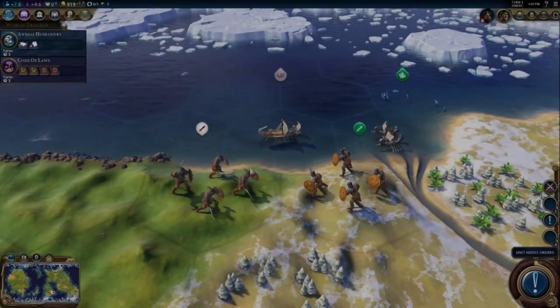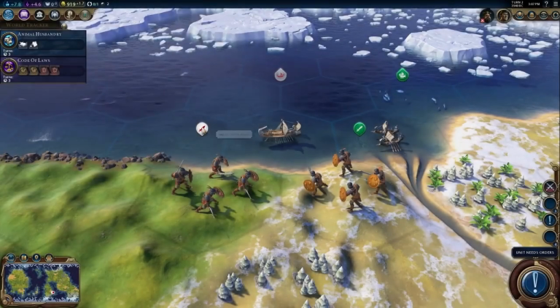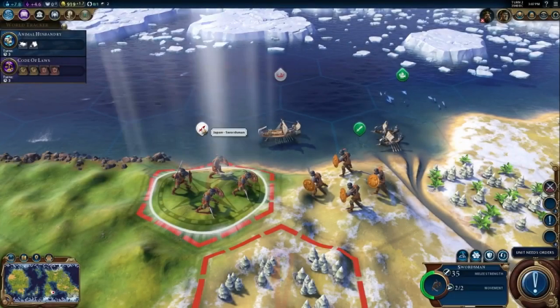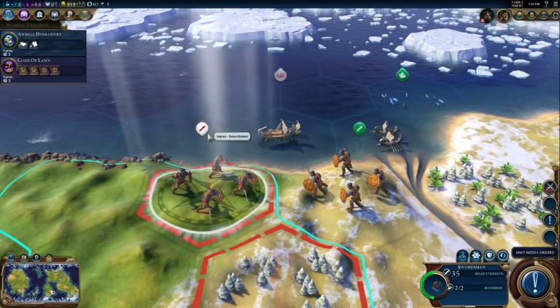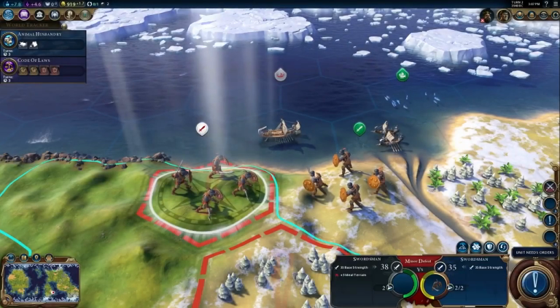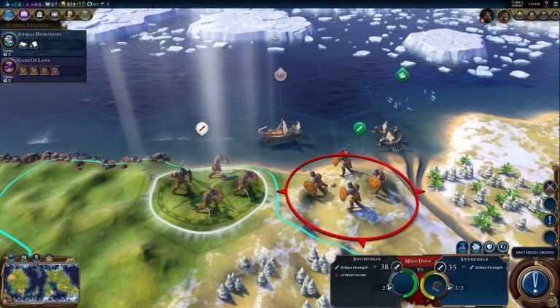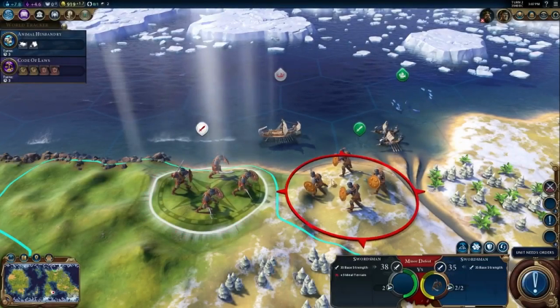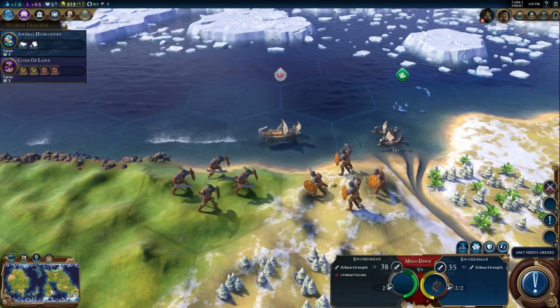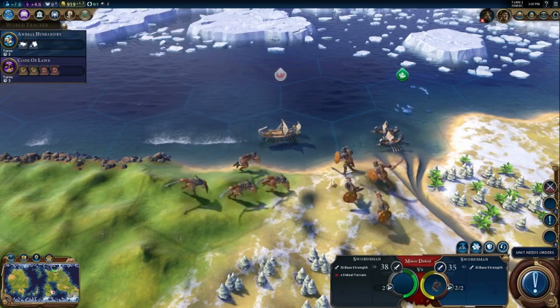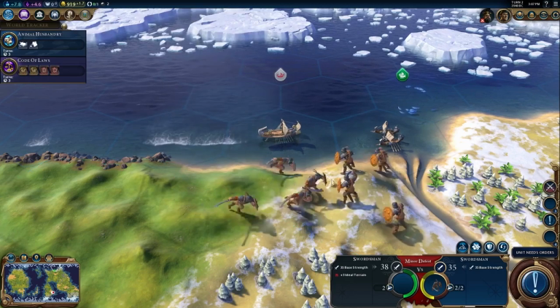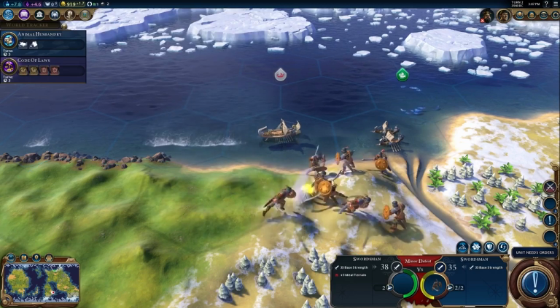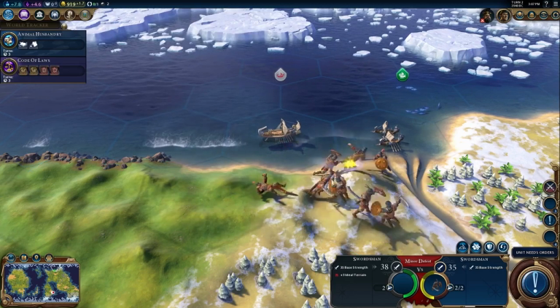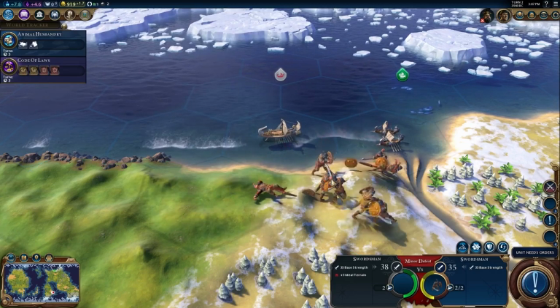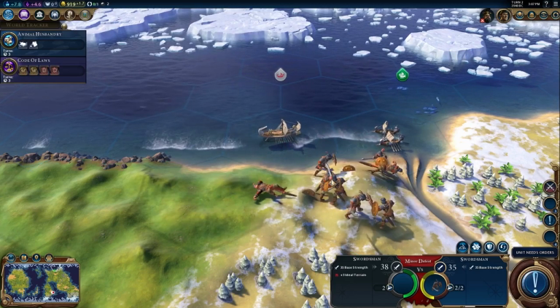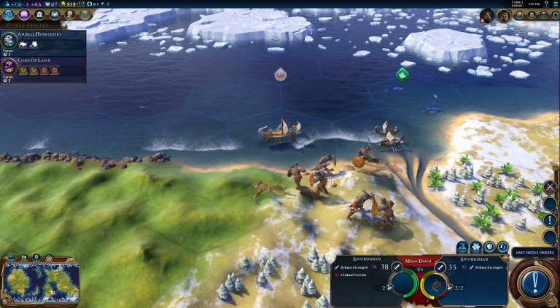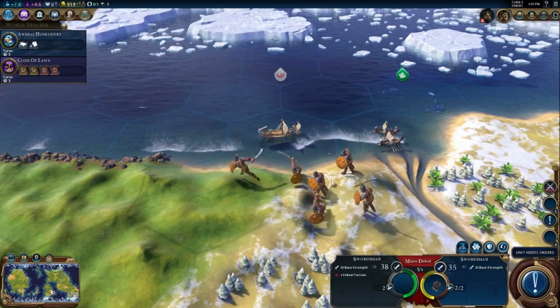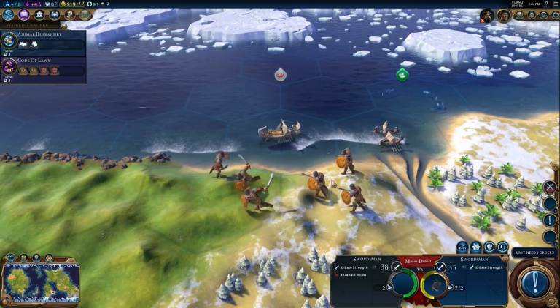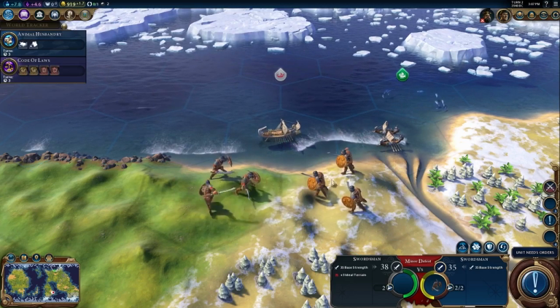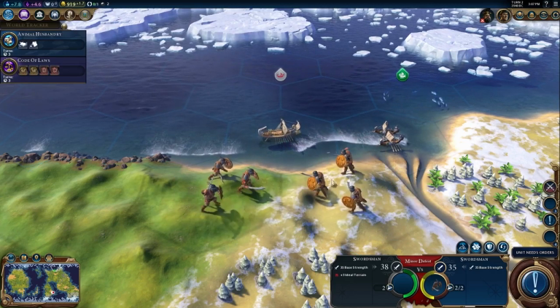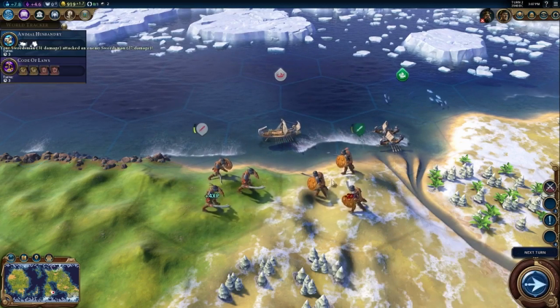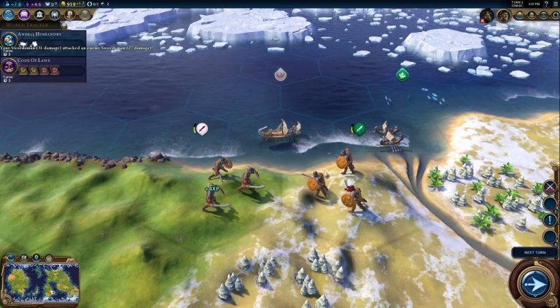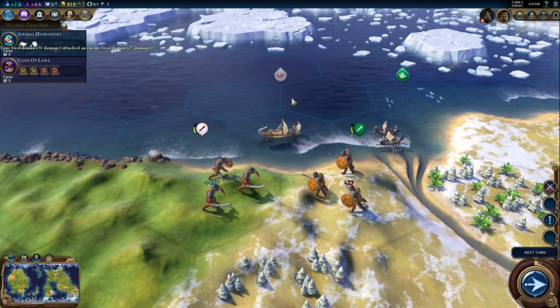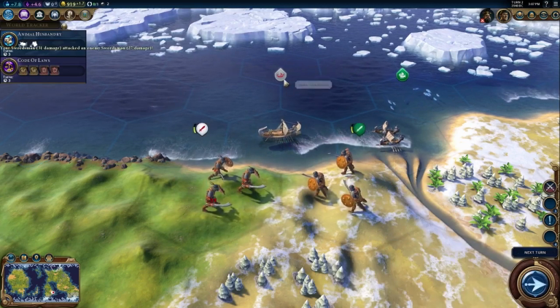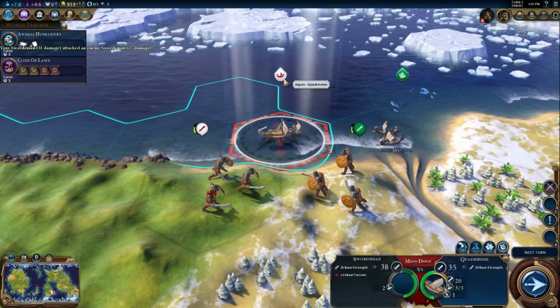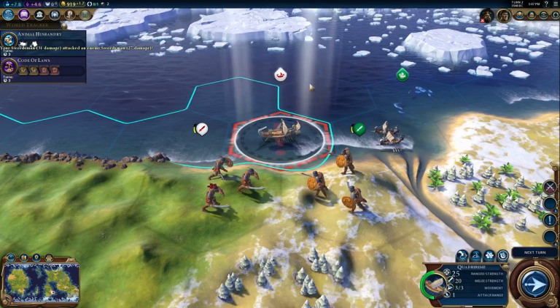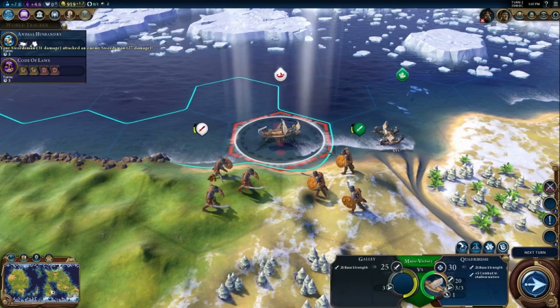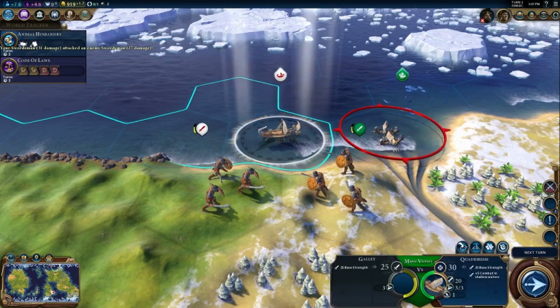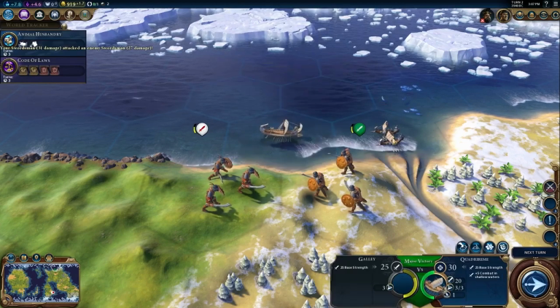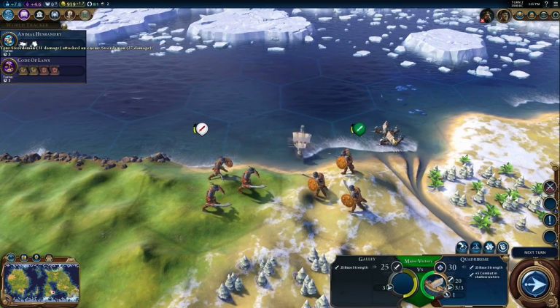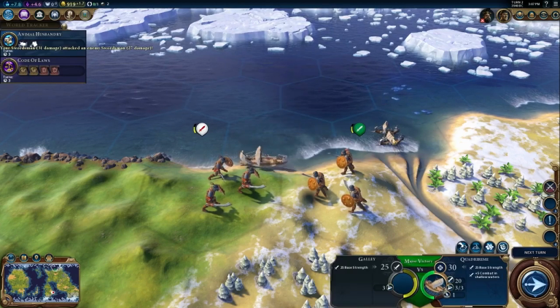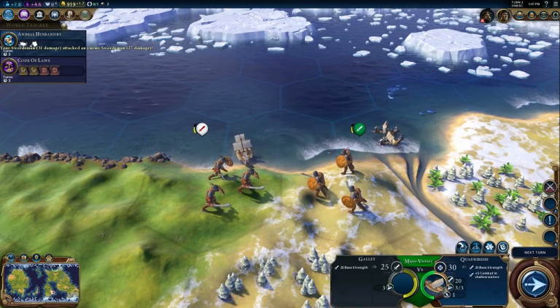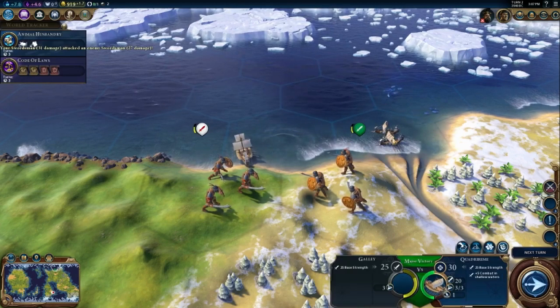Hojo's forces take advantage of his Divine Wind ability. Land units get an advantage fighting next to the coast, and naval units get a combat bonus in shallow water tiles.